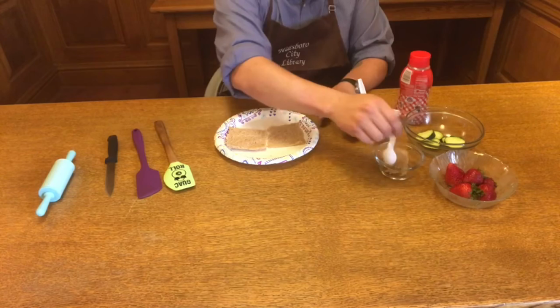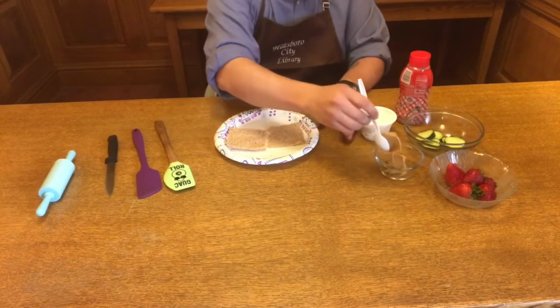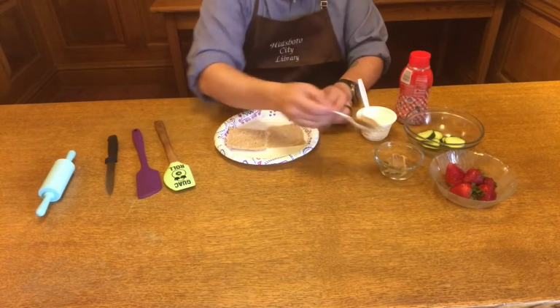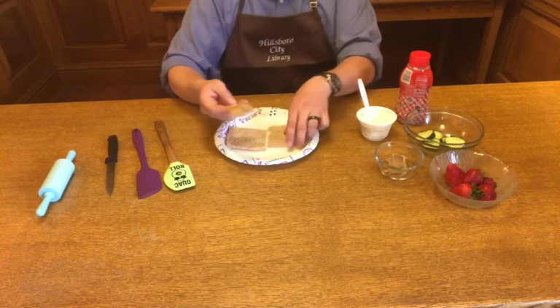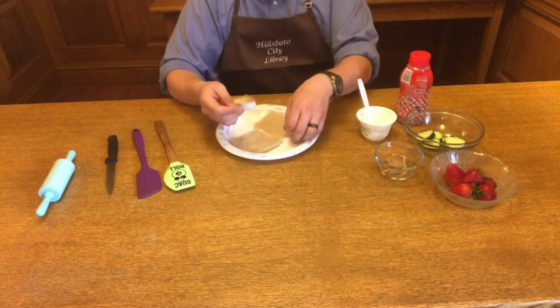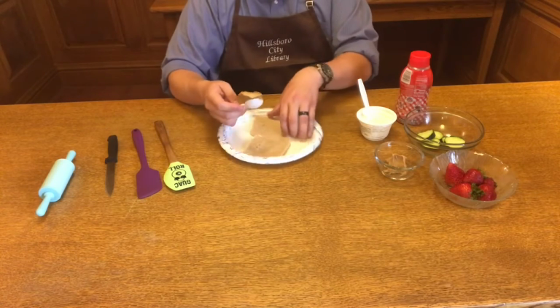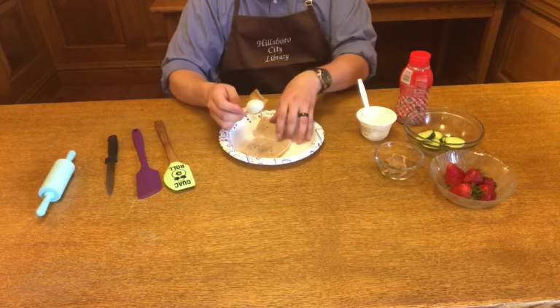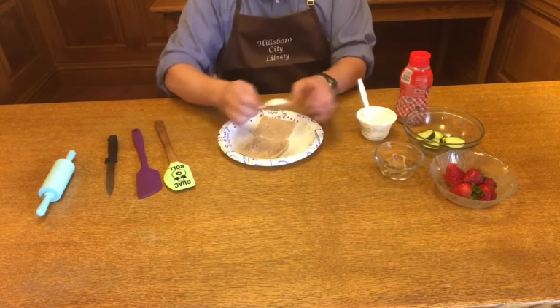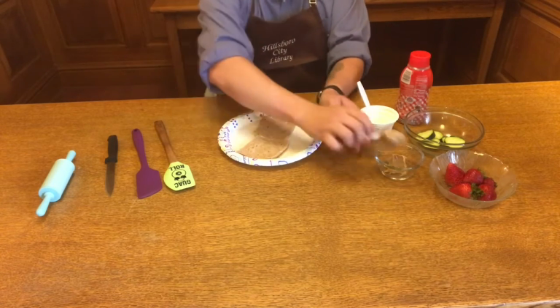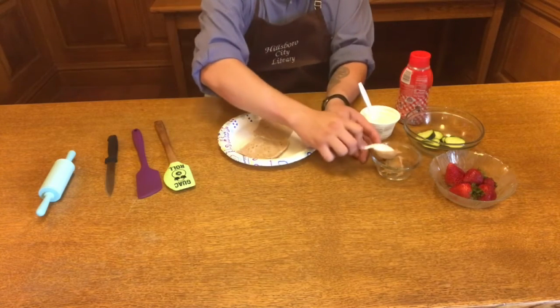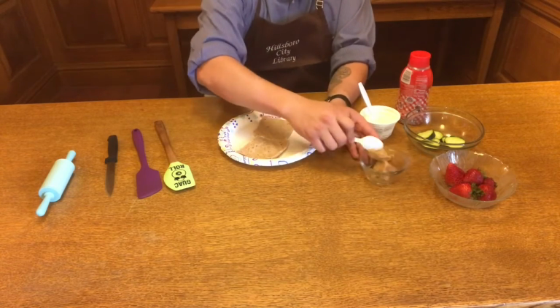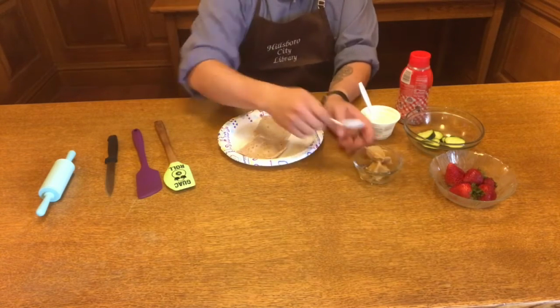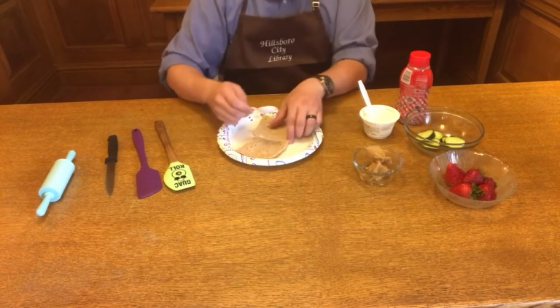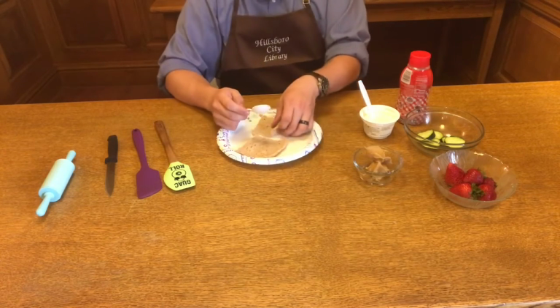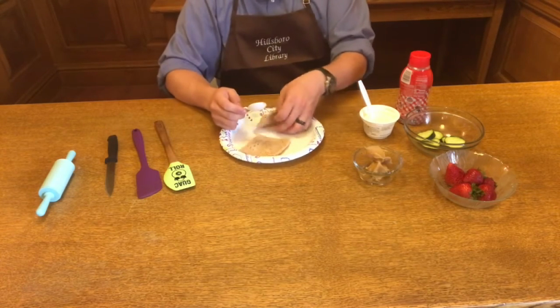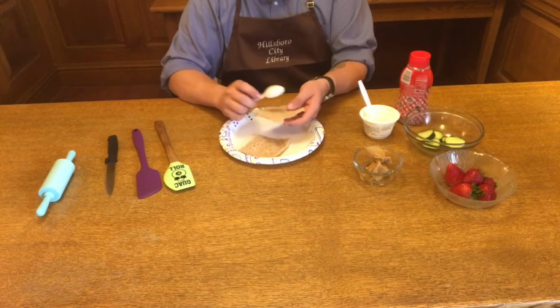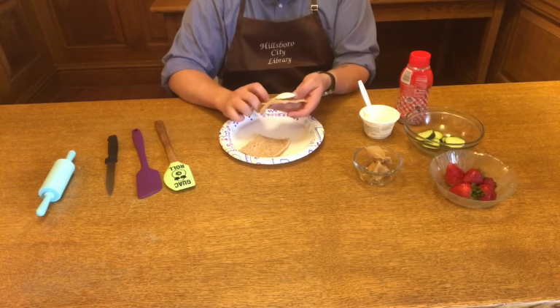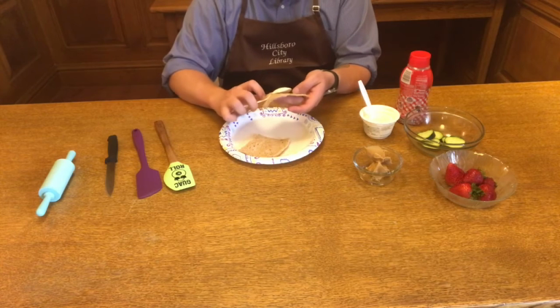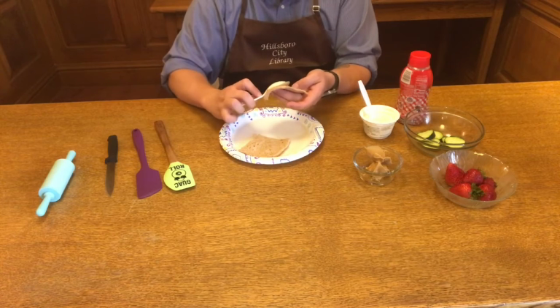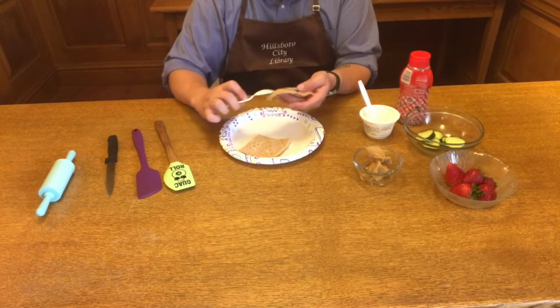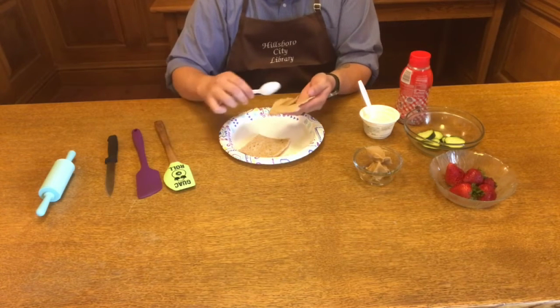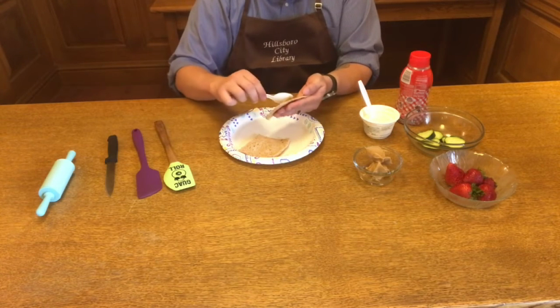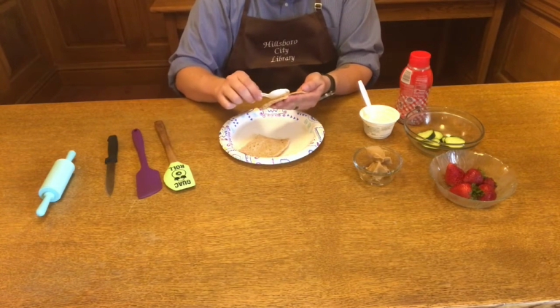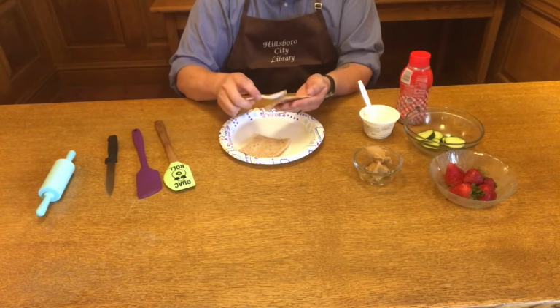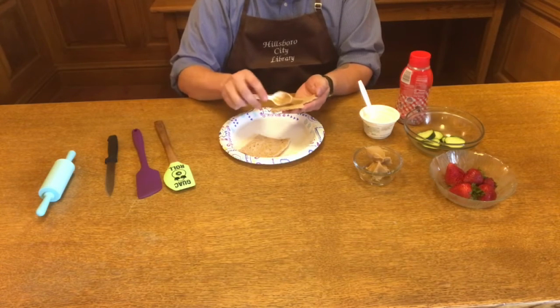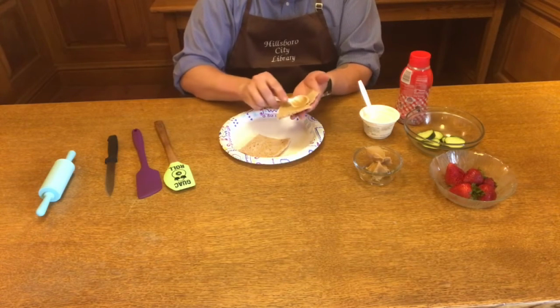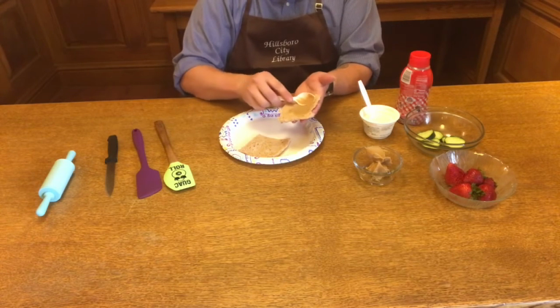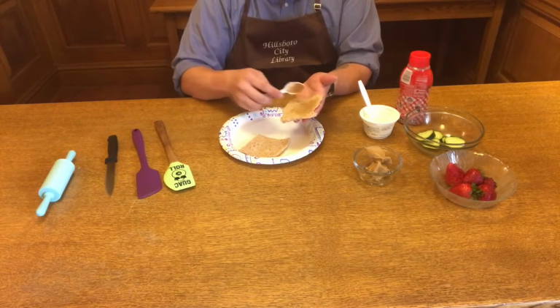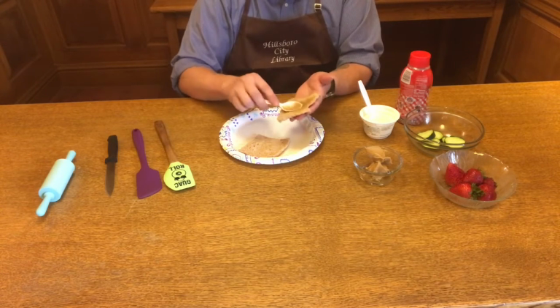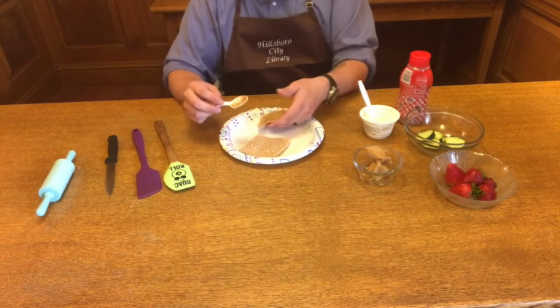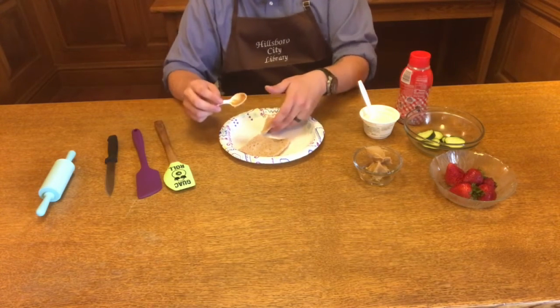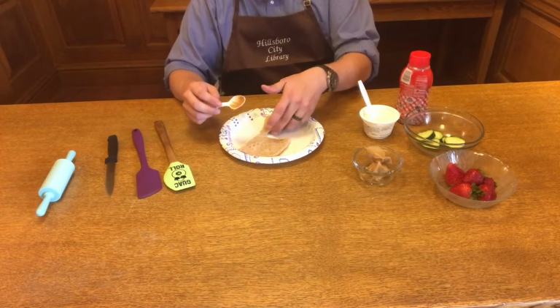Once they're flat, you grab your peanut butter — or another nut butter of your choice if you're allergic to peanut butter — and spread that on one piece of bread.